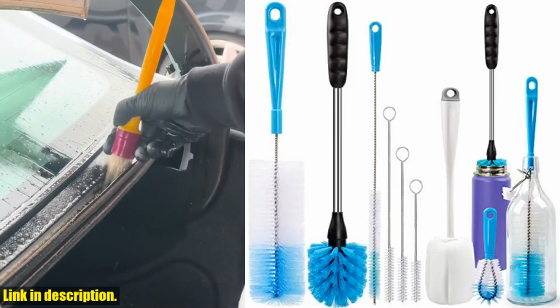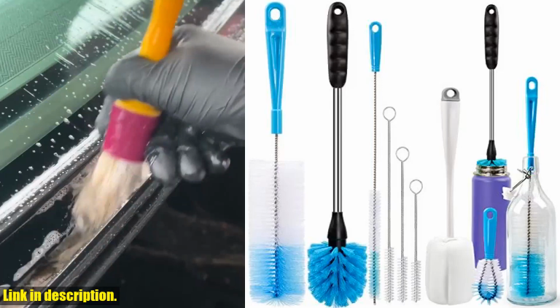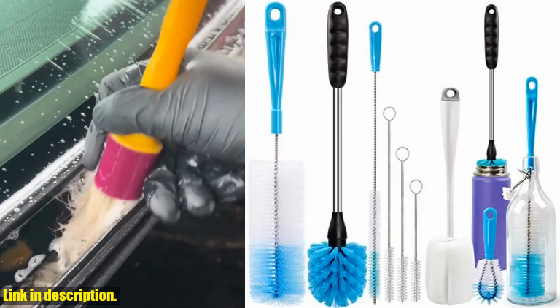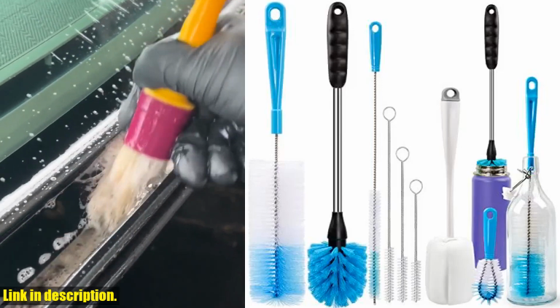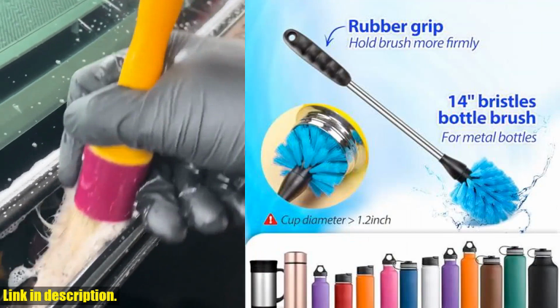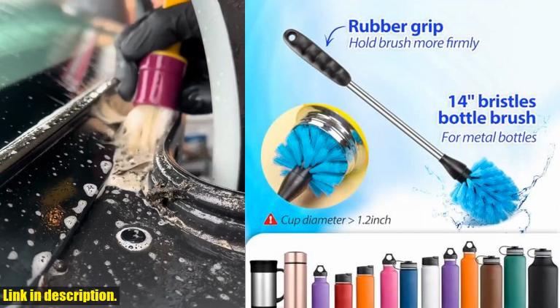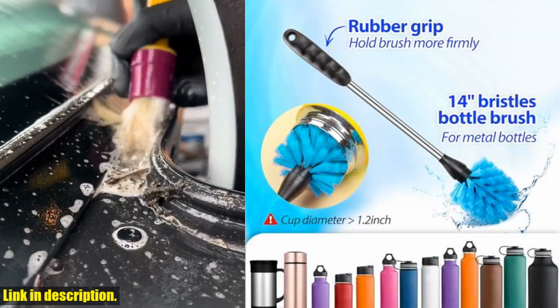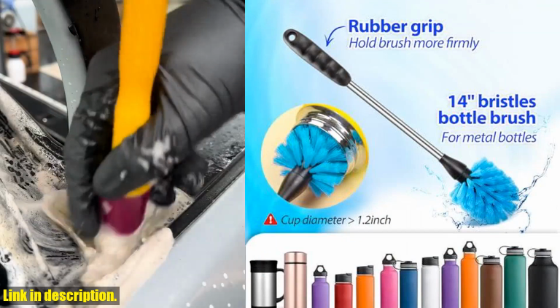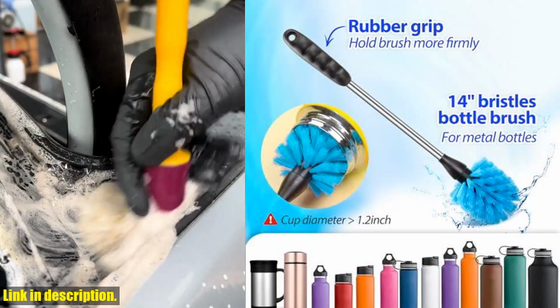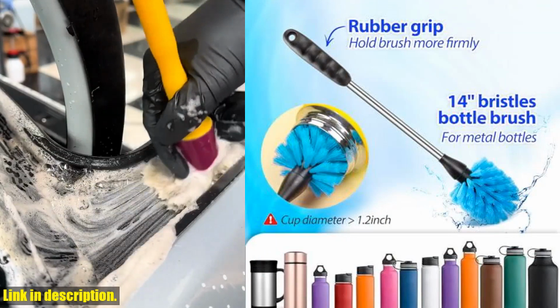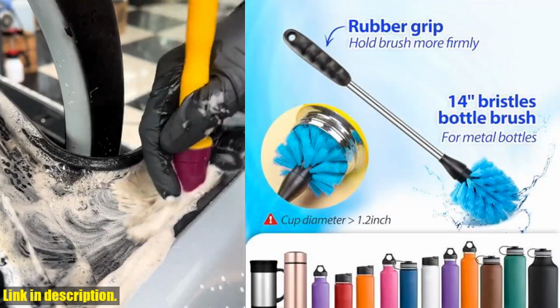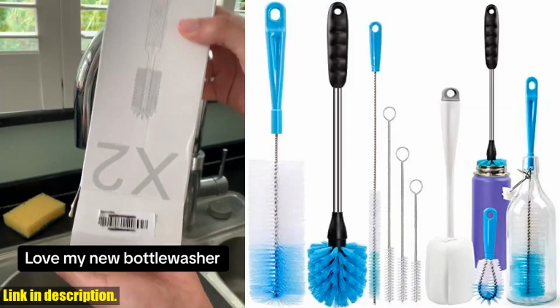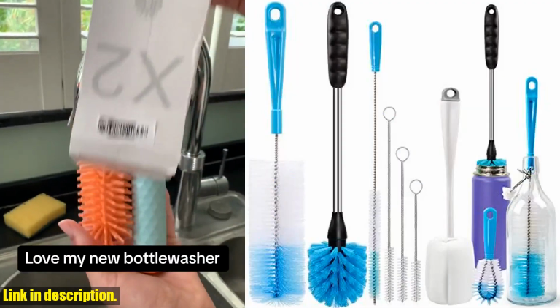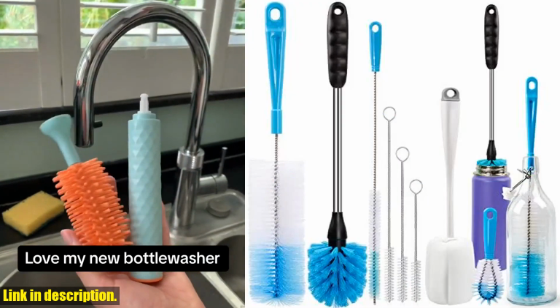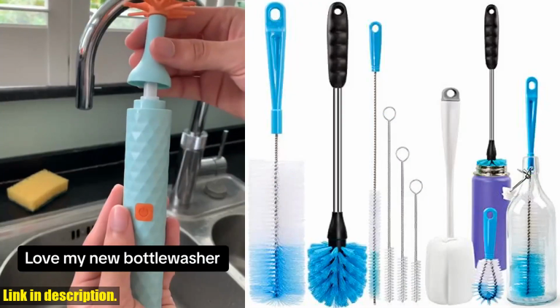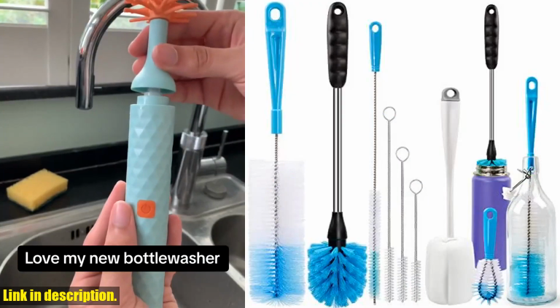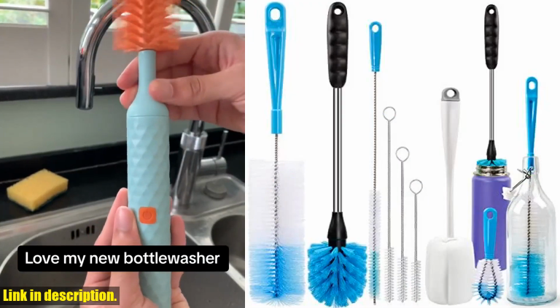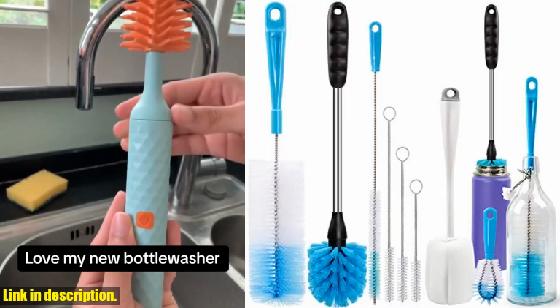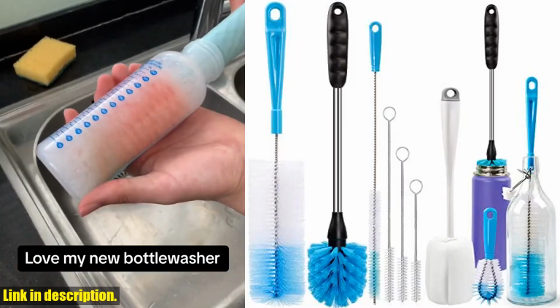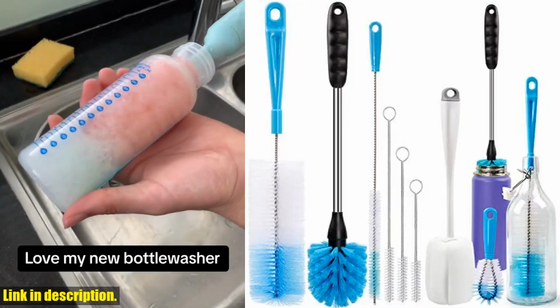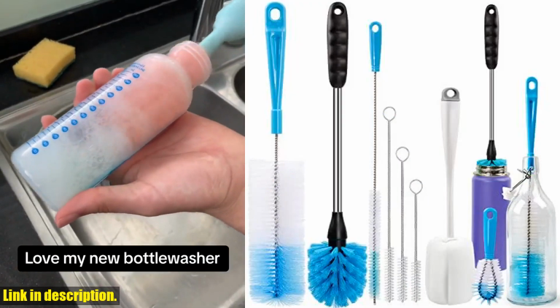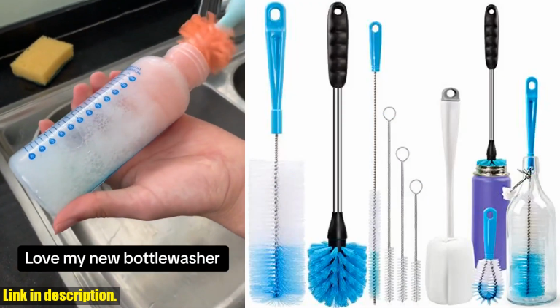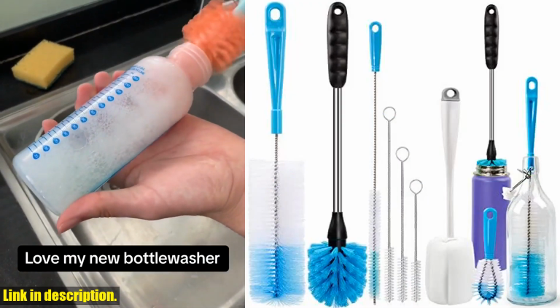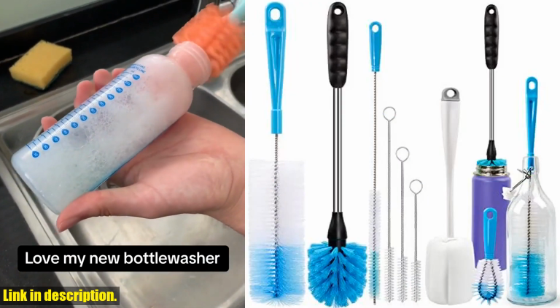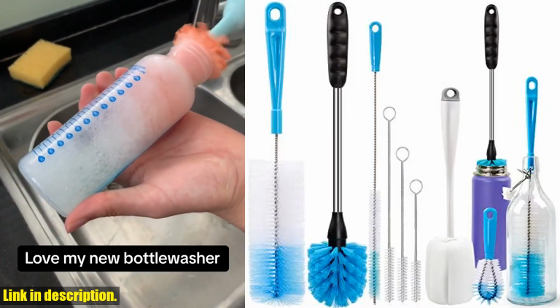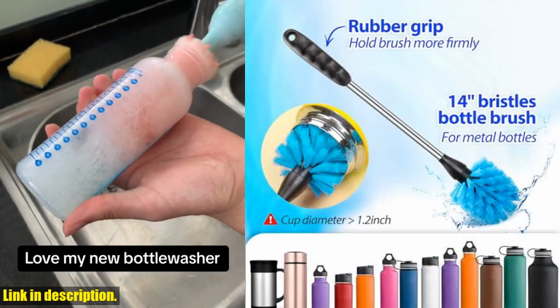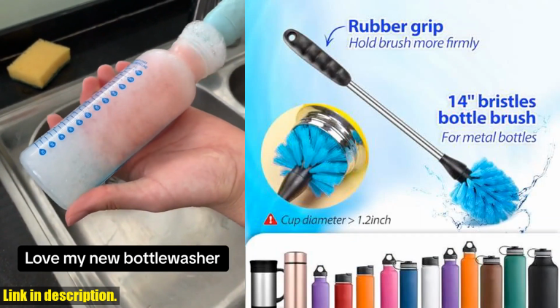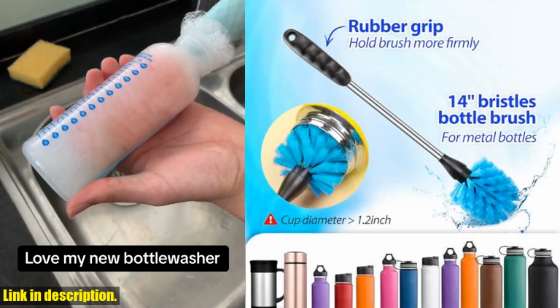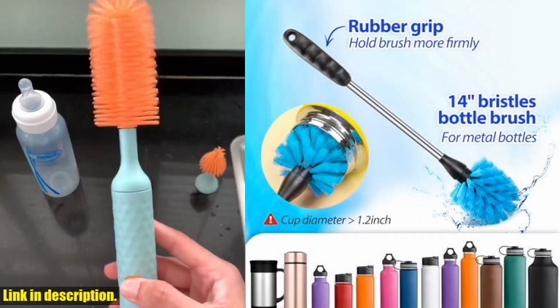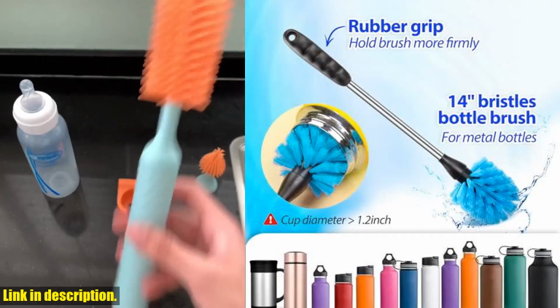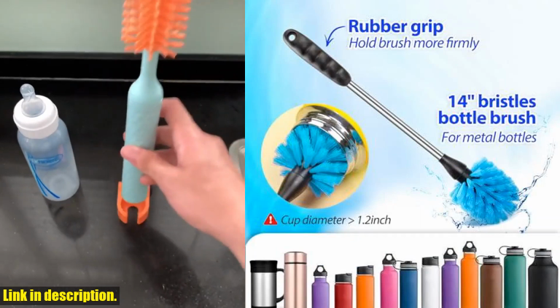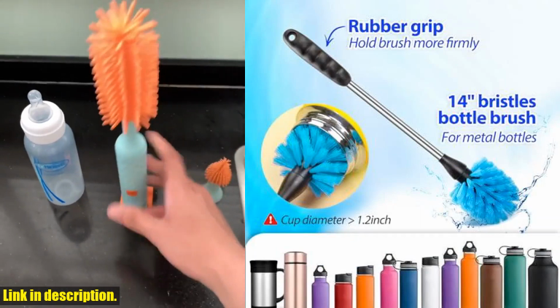But that's not all. The 10-inch sponge bottle brush is made of high-quality, soft material, making it great for washing all standard and wide-neck decanters, glass mugs, and sport bottles.